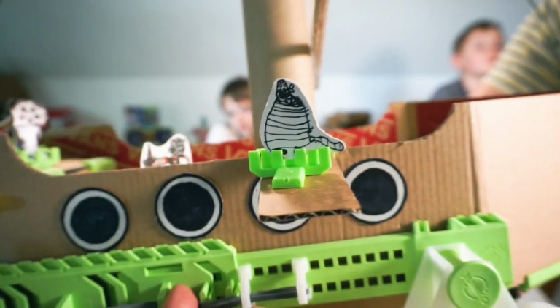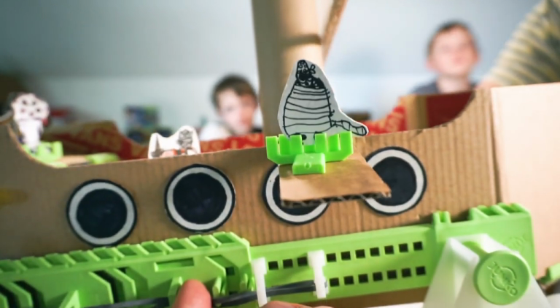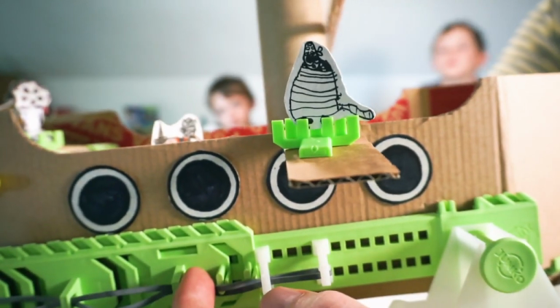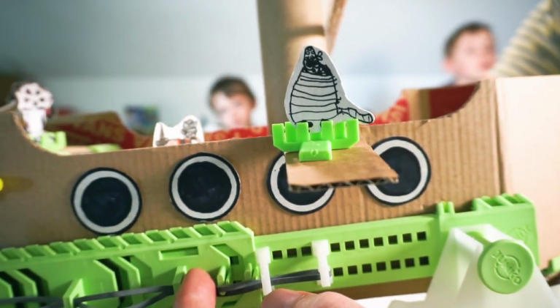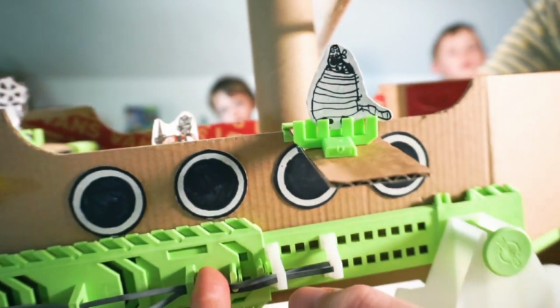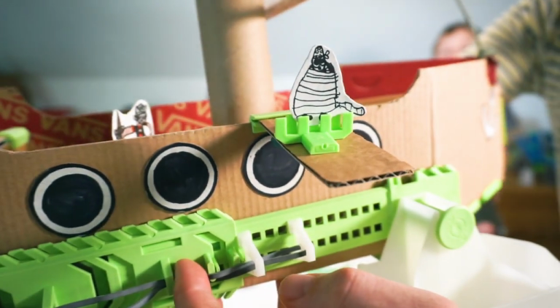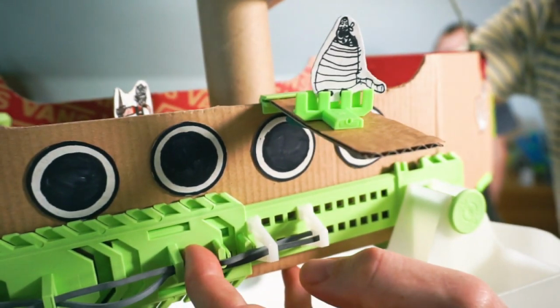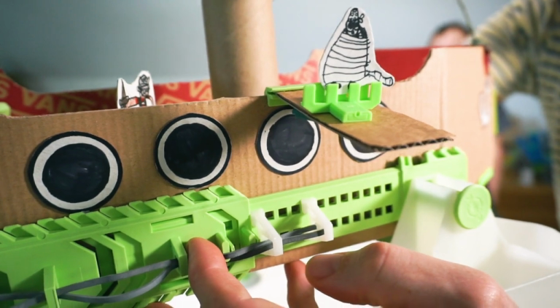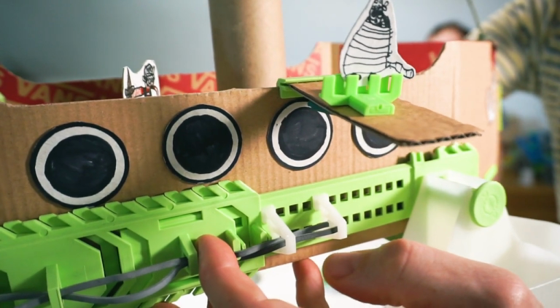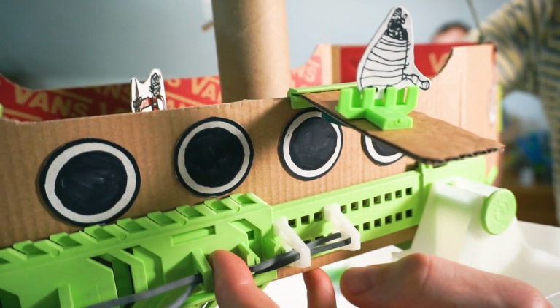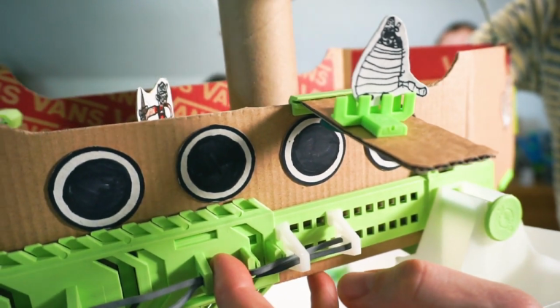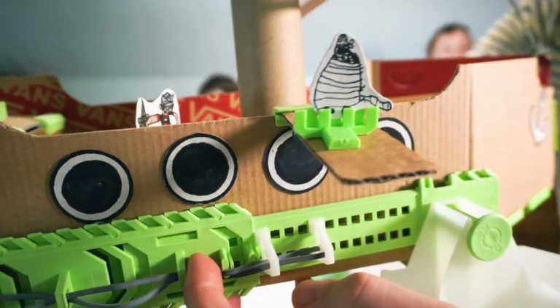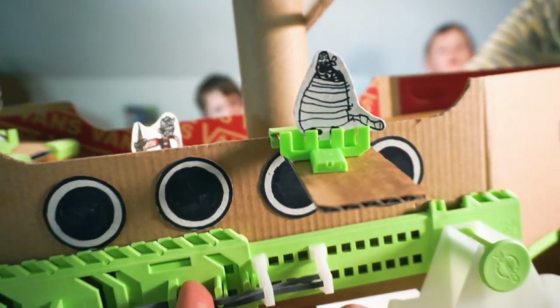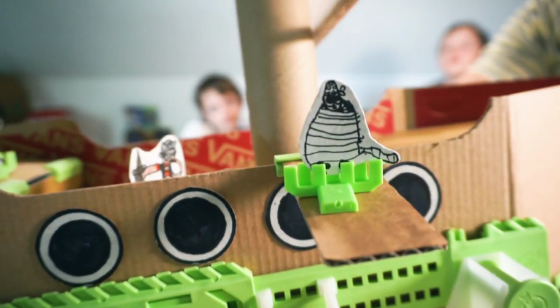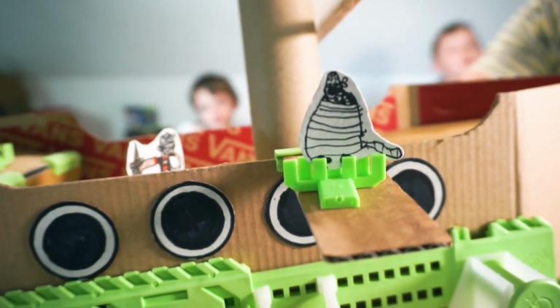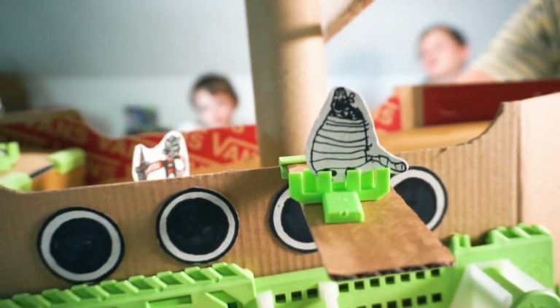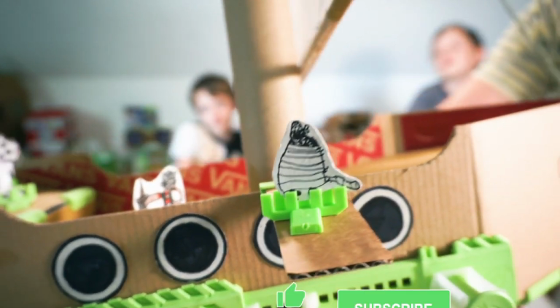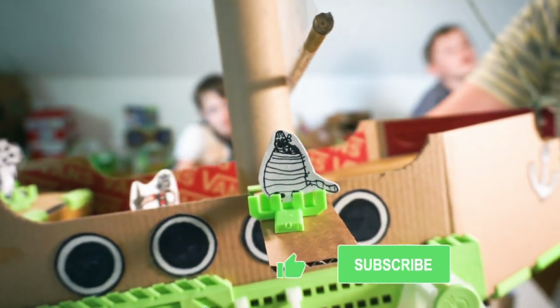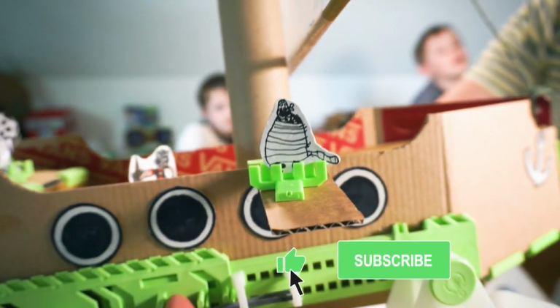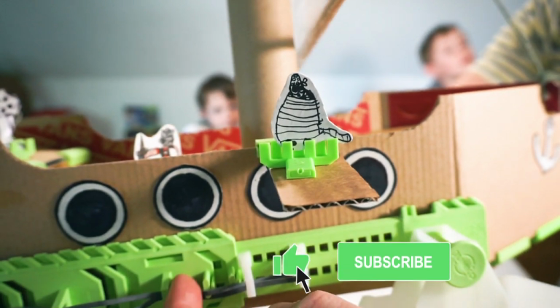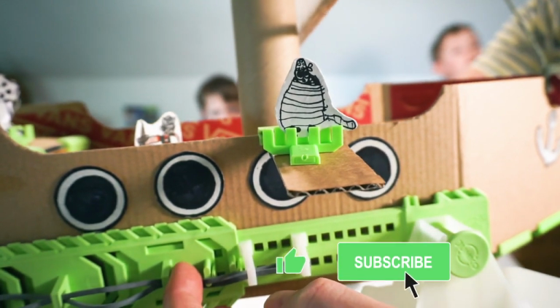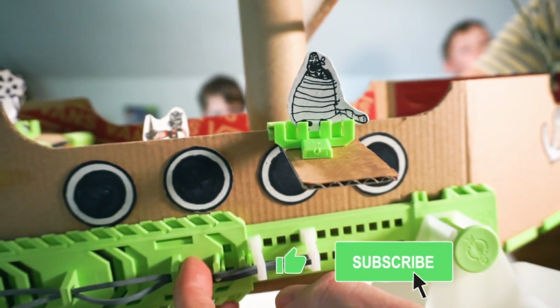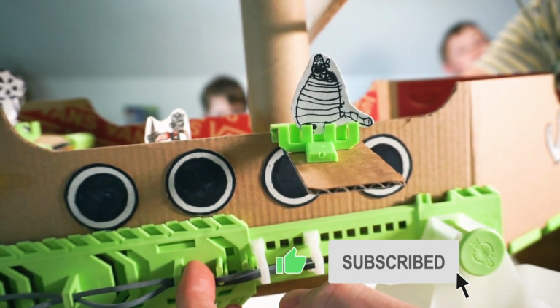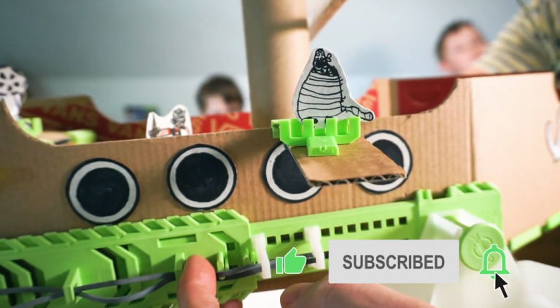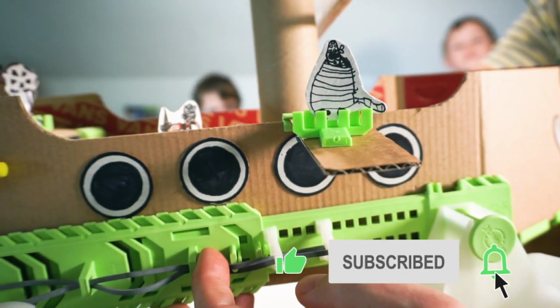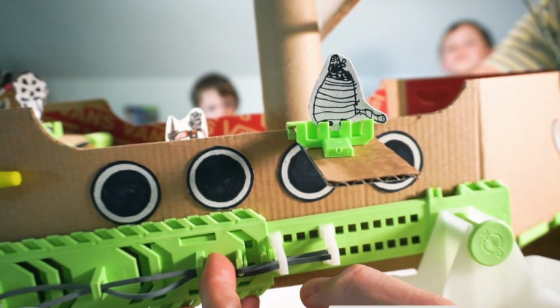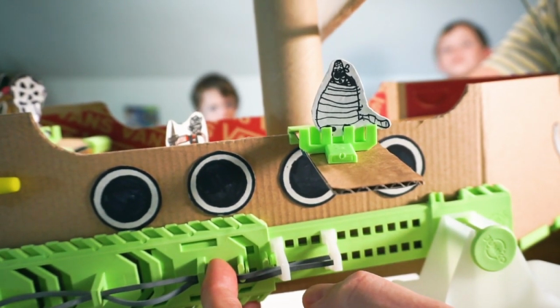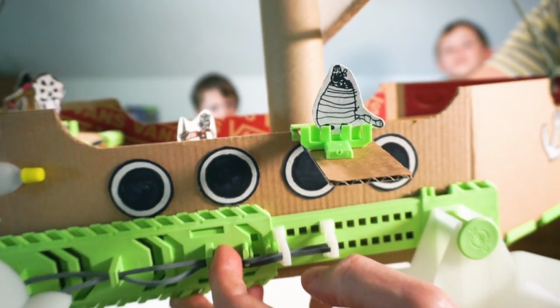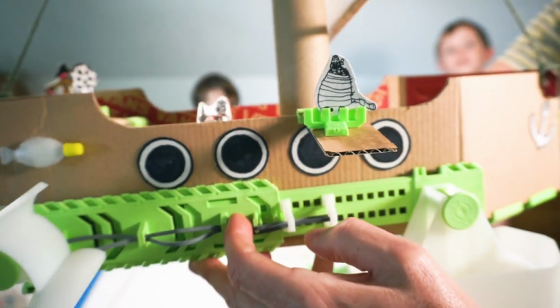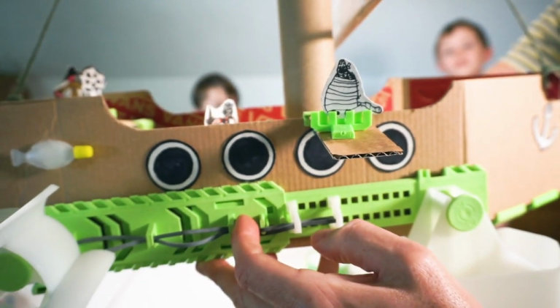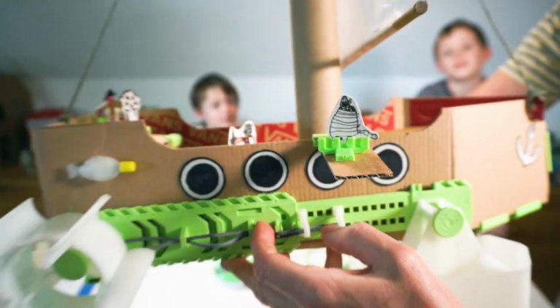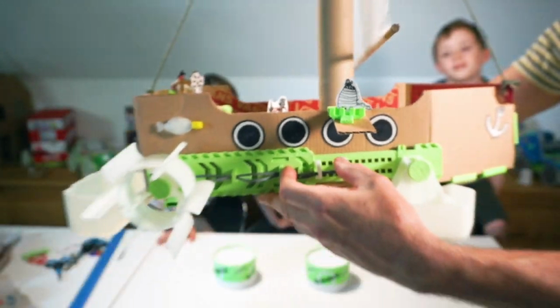And here is the plank — a piece of card held on by a J-Fix corner. And there's a poor little pirate, all wrapped up in rope, and he's walking the plank. He's probably not going to have a very good day, is he? Oh dear.